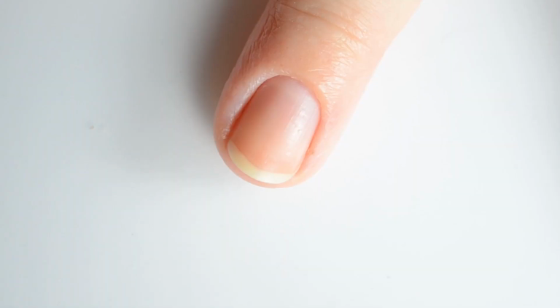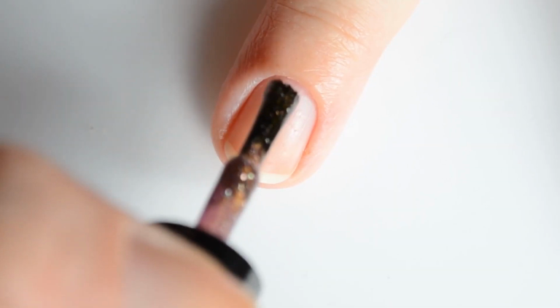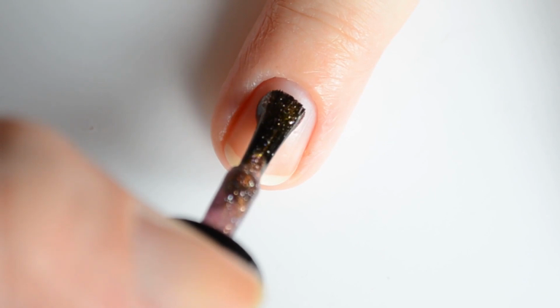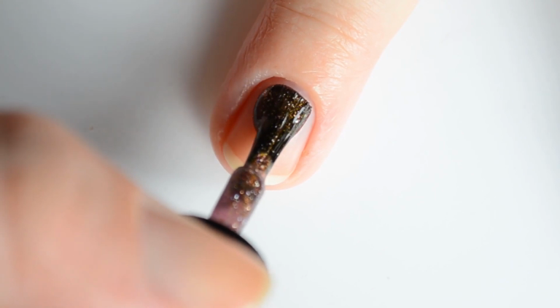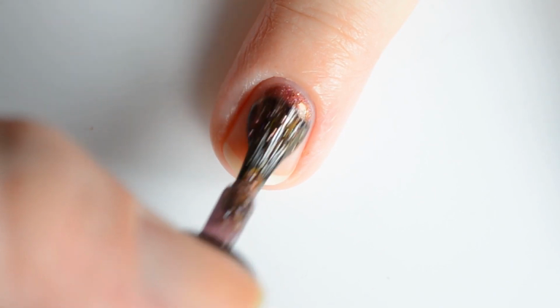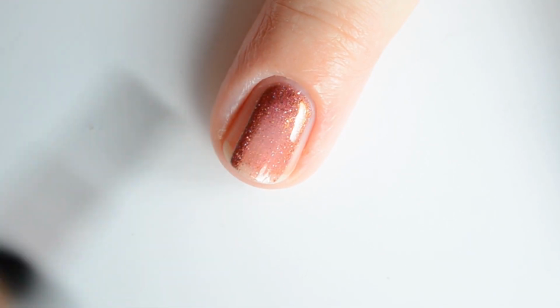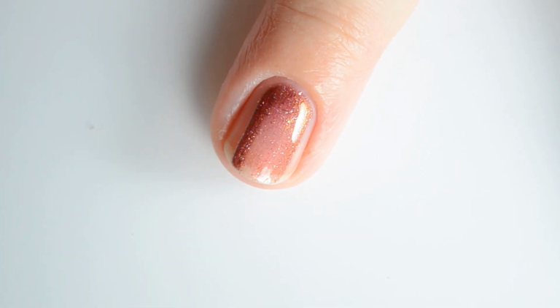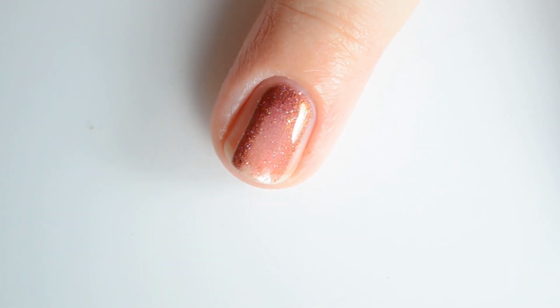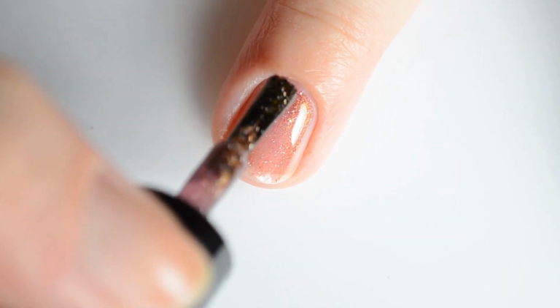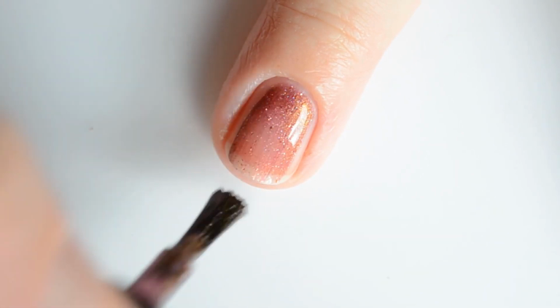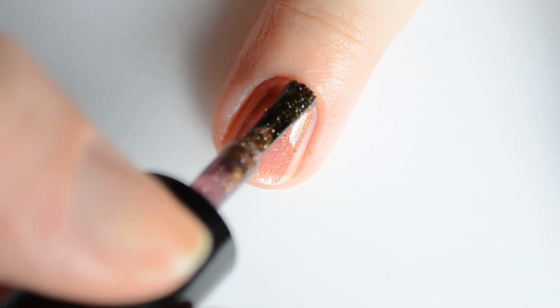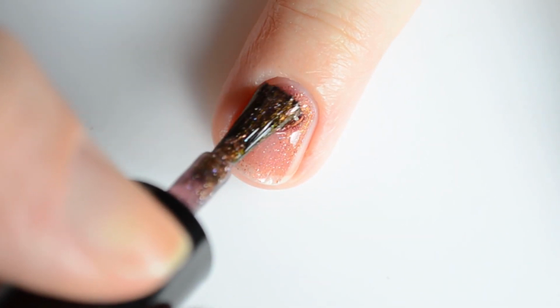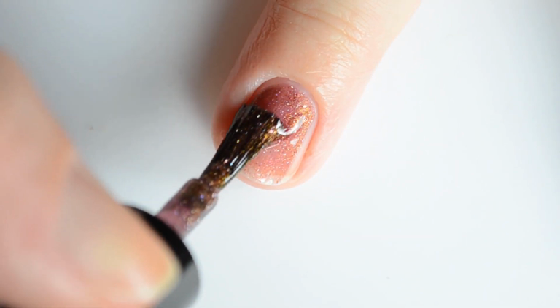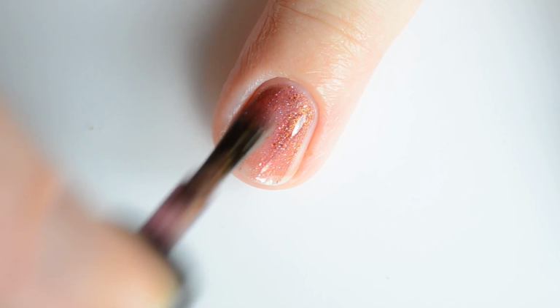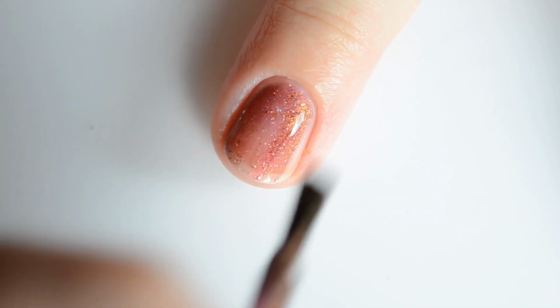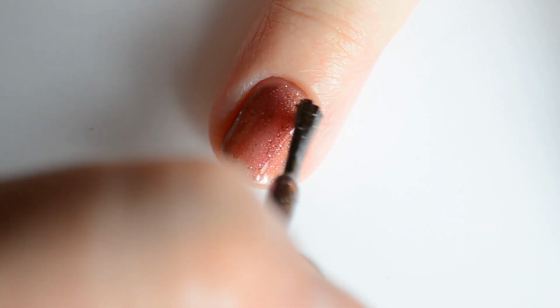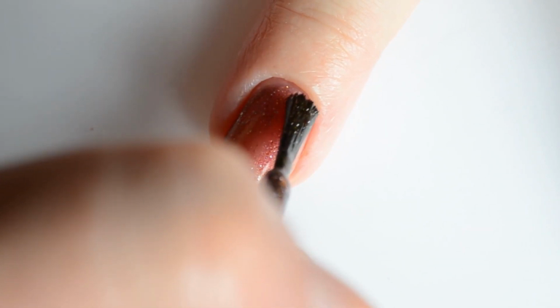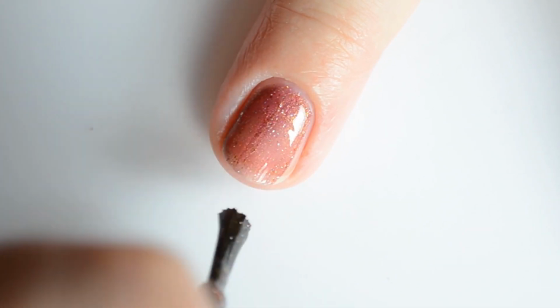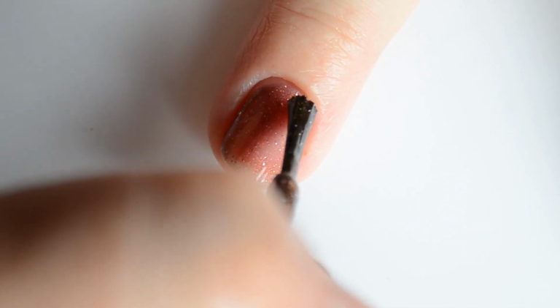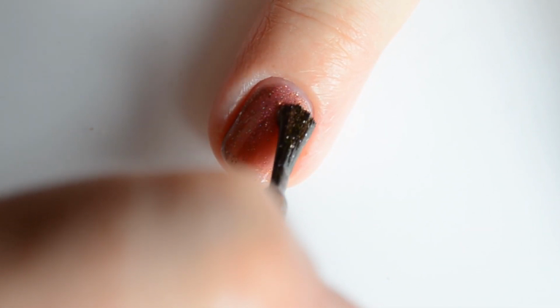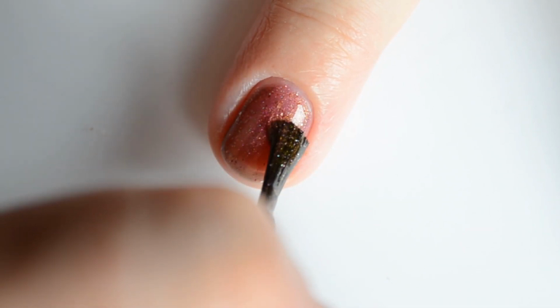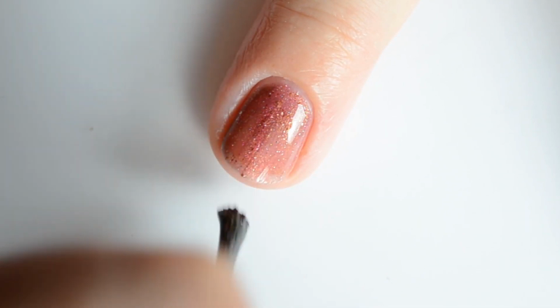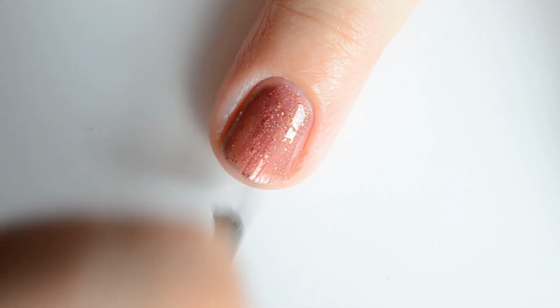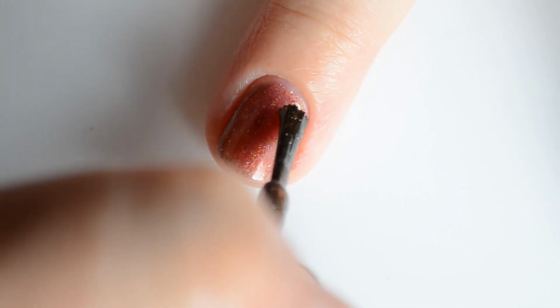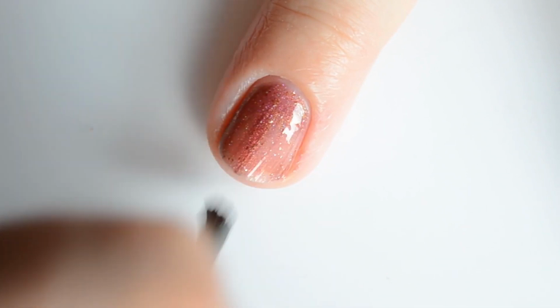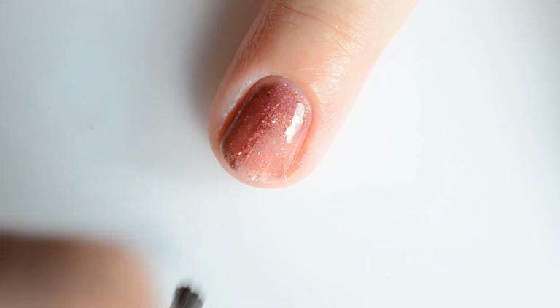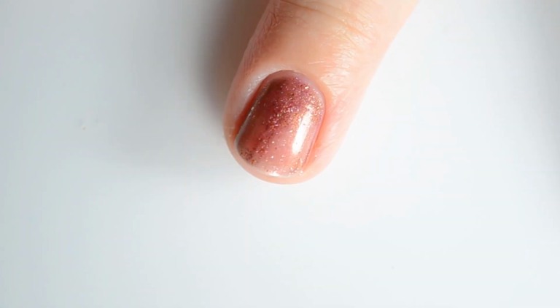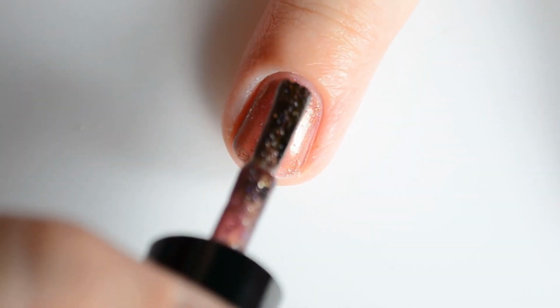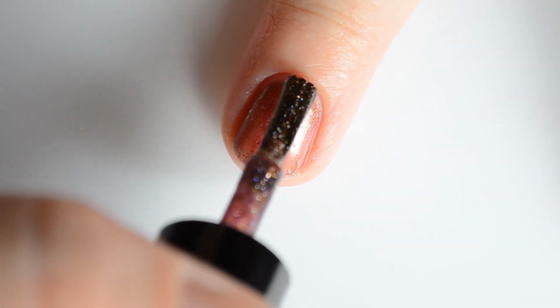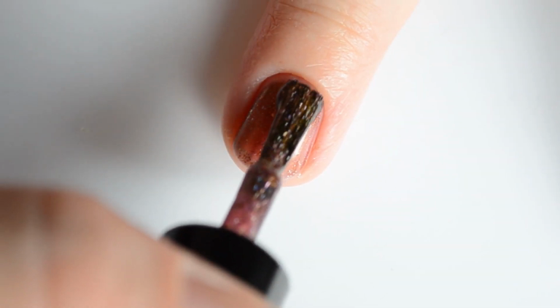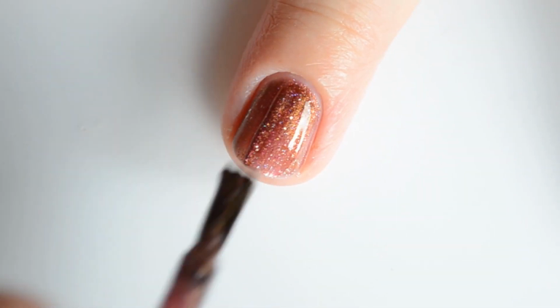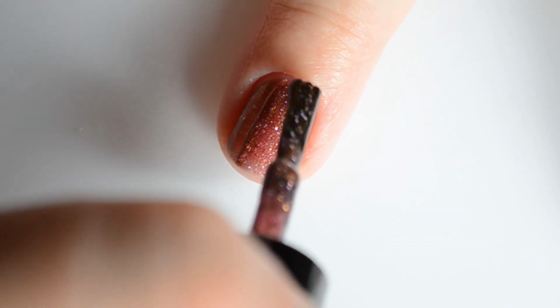First up is 'I Can't Wait to Pour Dinner.' This is a red to bronze to gold to green color-shifting multi-chrome packed with holographic pigment and bronze flakes. My swatches show two coats for full coverage.